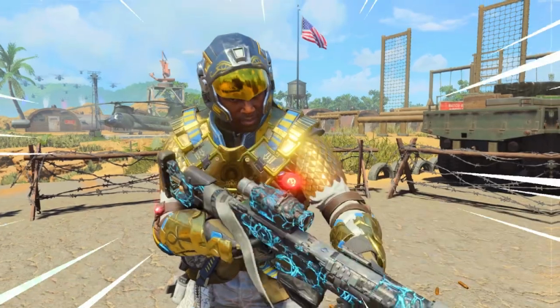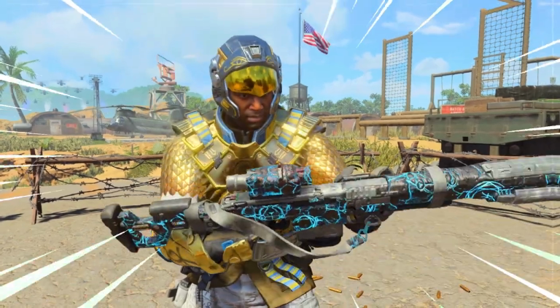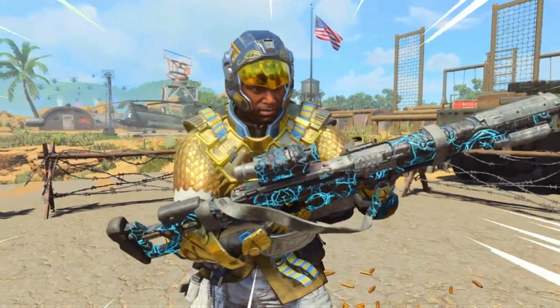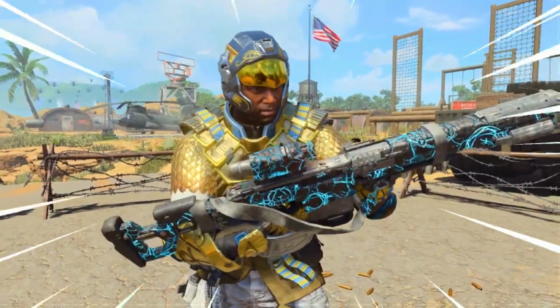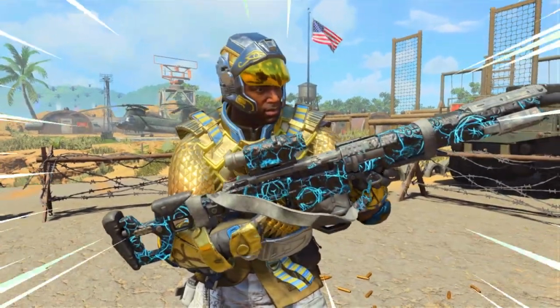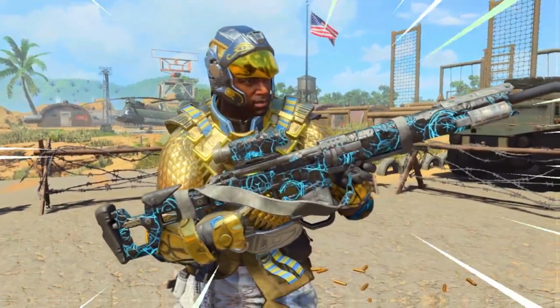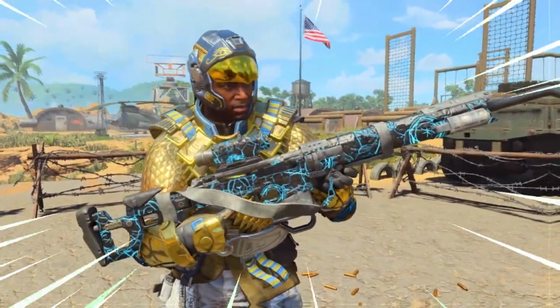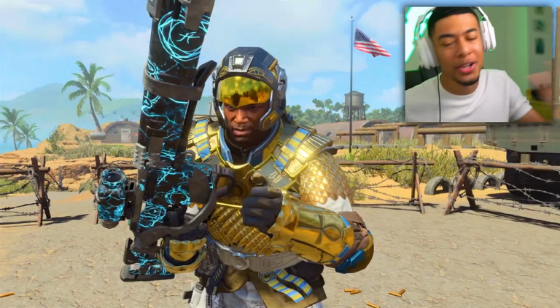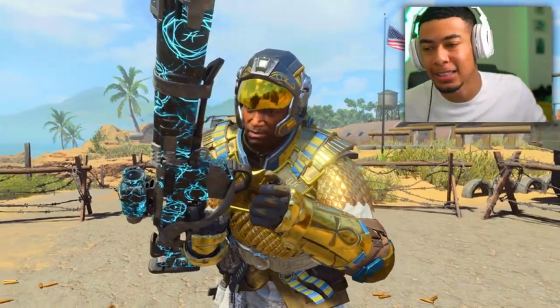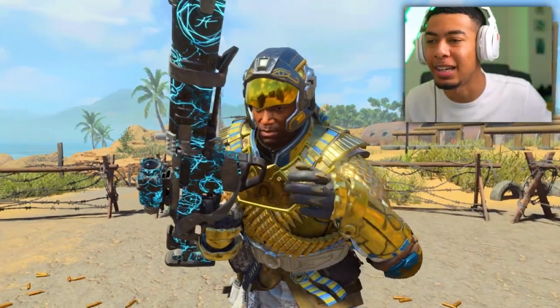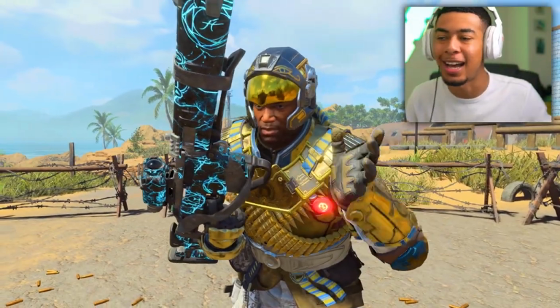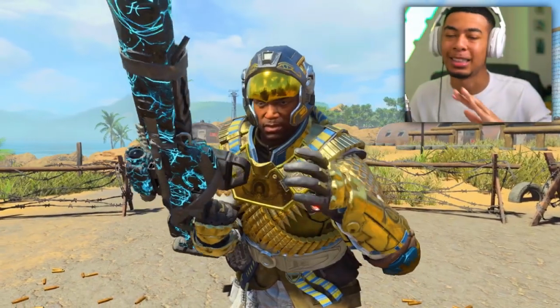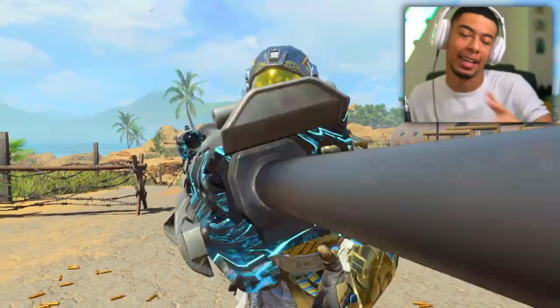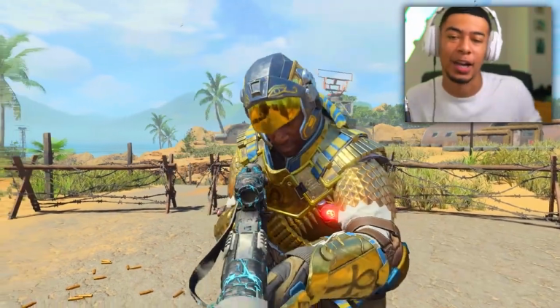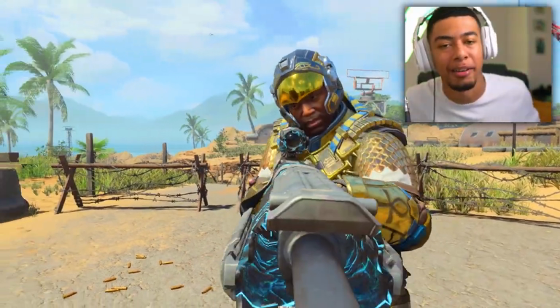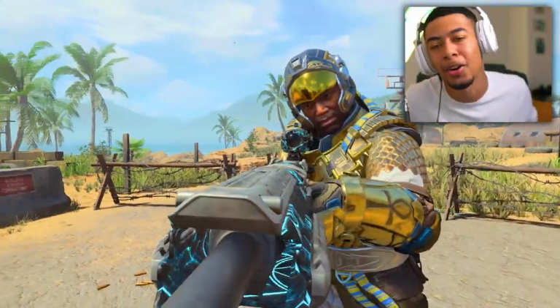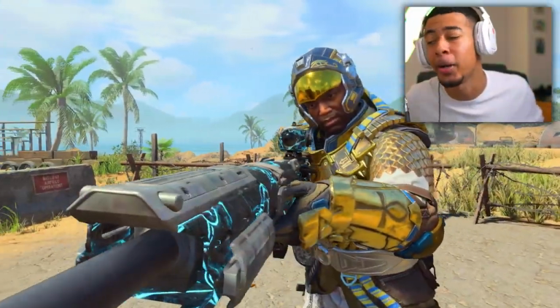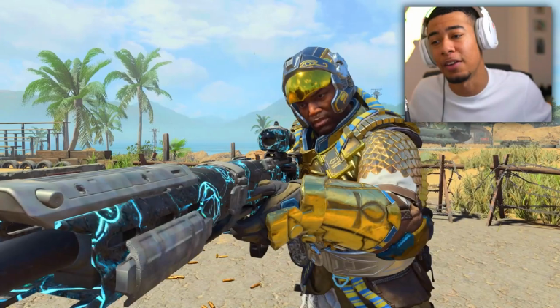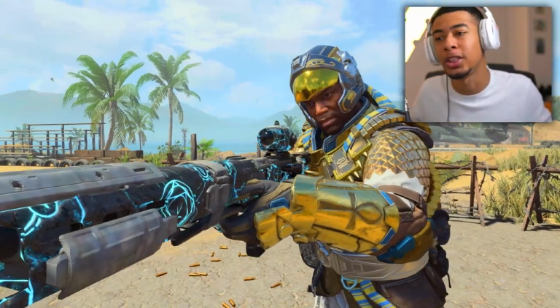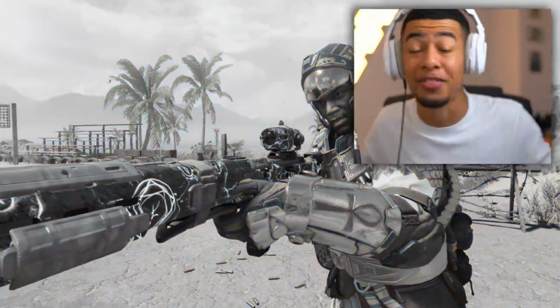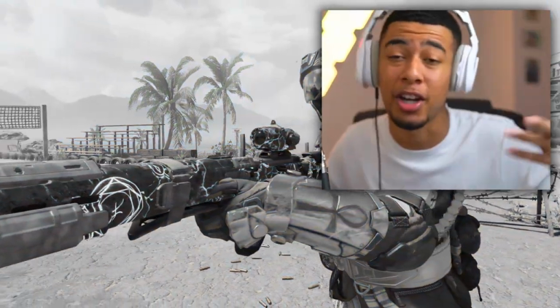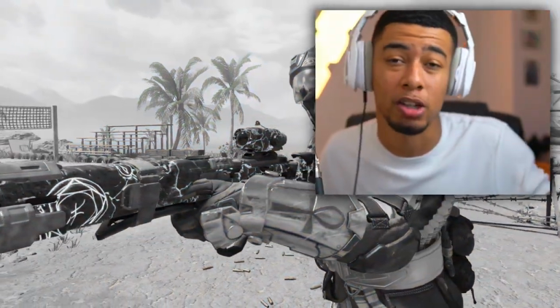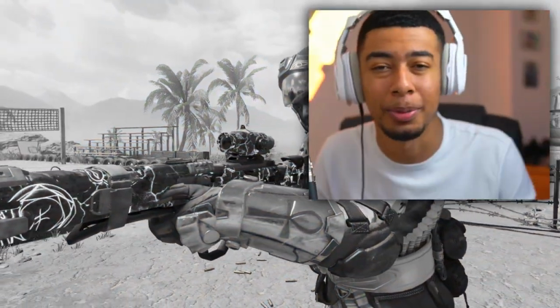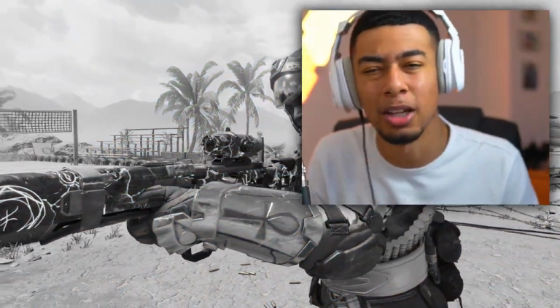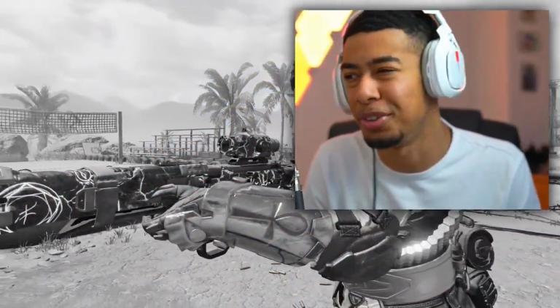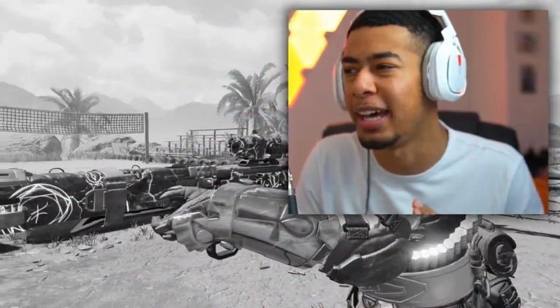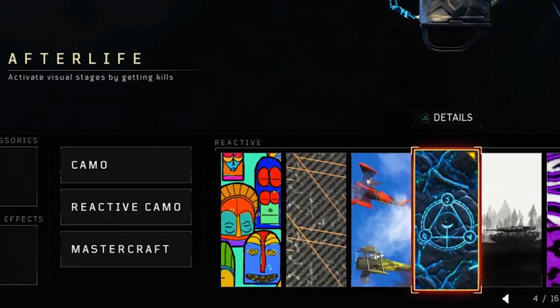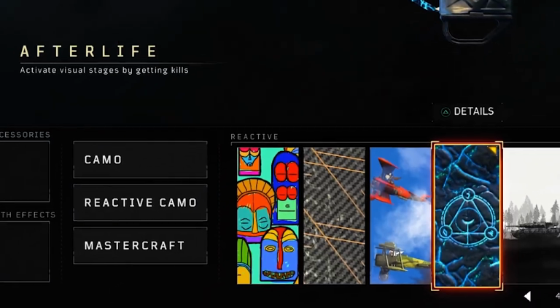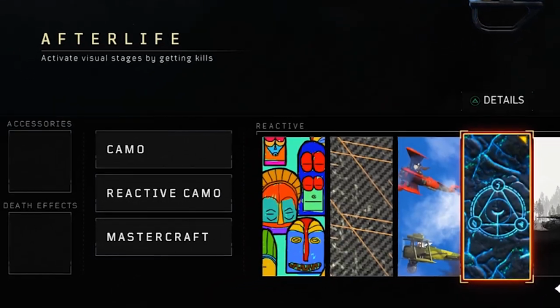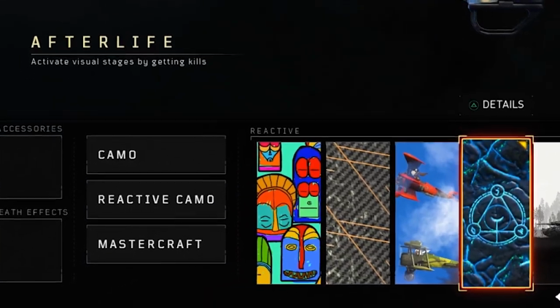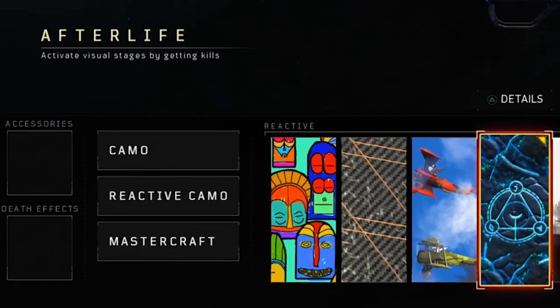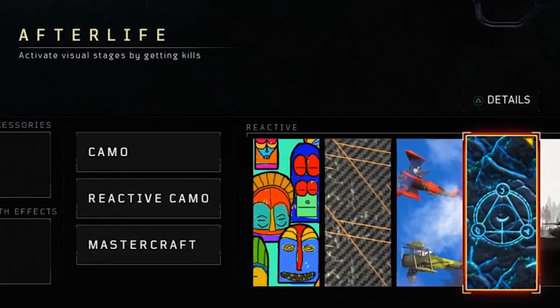The new rarest camo in Black Ops 4. You guys know we've had Dark Matter - it isn't that rare anymore. Like, pretty much everyone's got it. If you haven't got it, you're a little bit slow, to be fair. But now we've got the Afterlife camo.